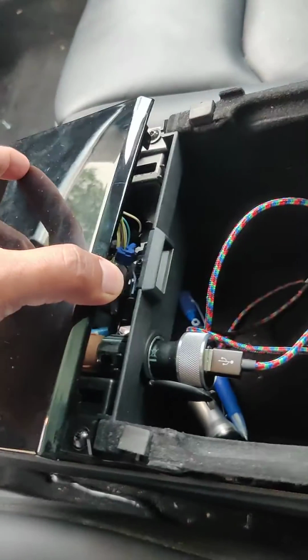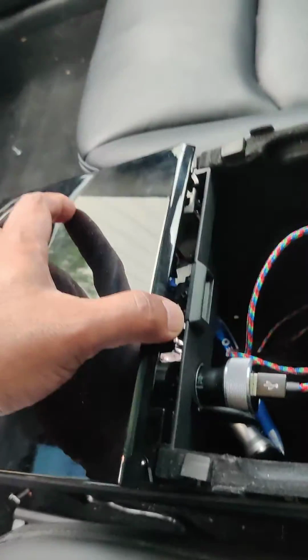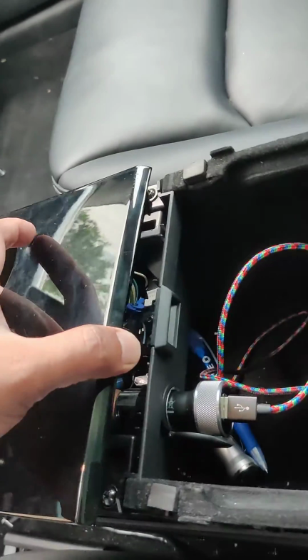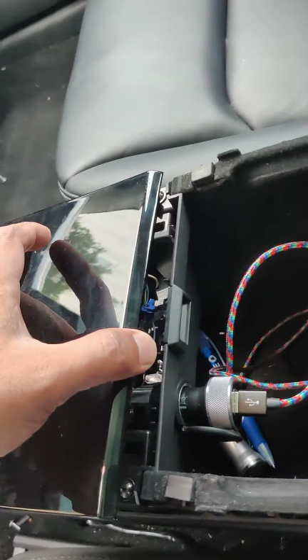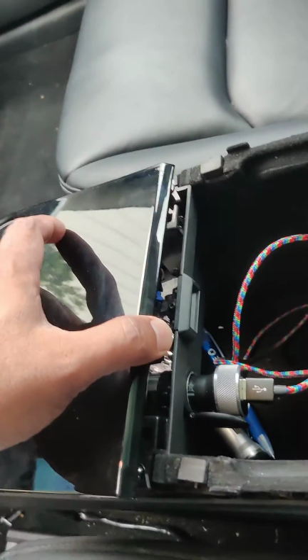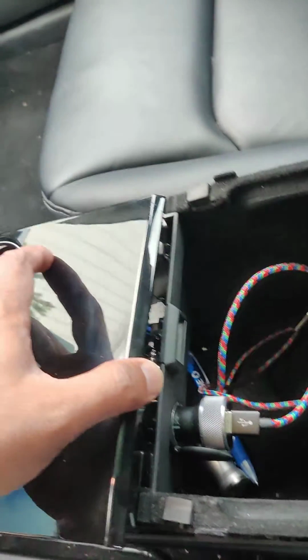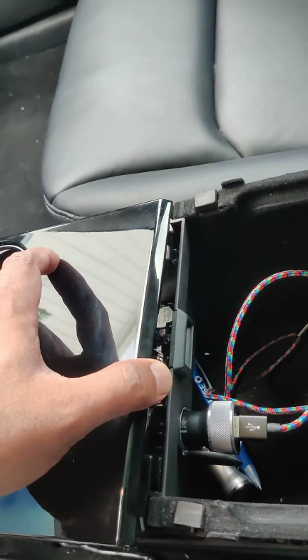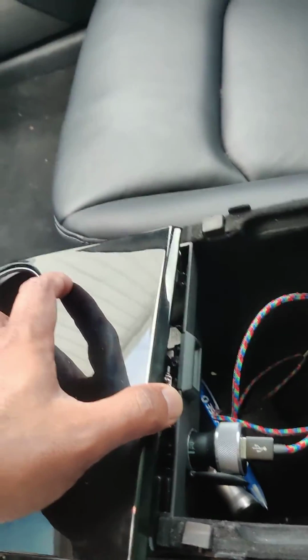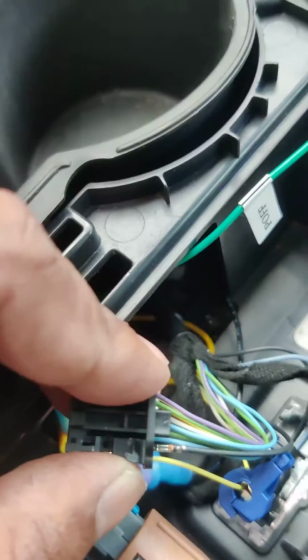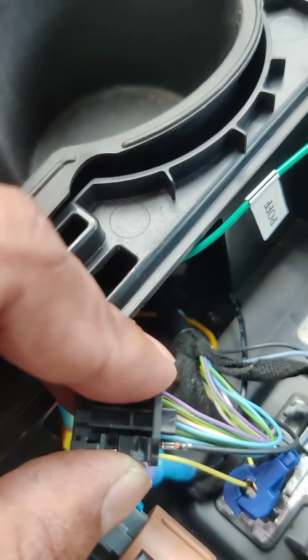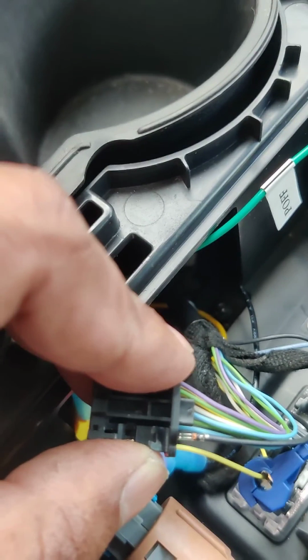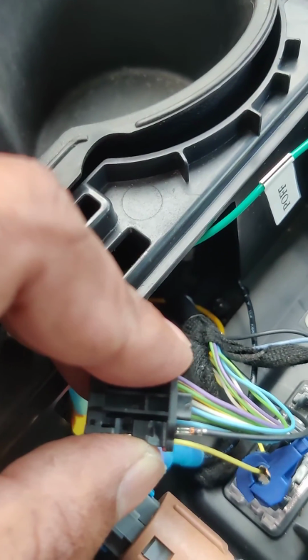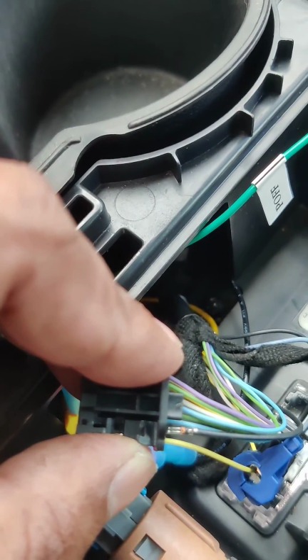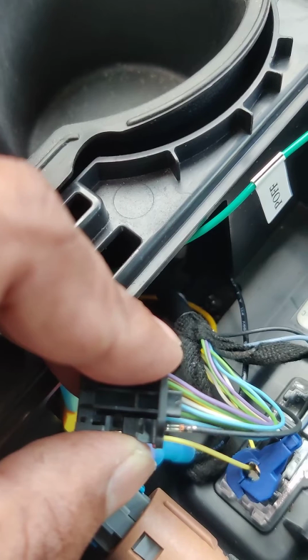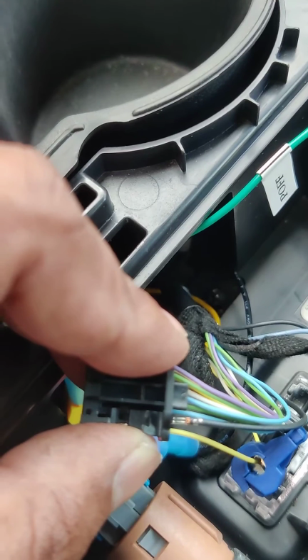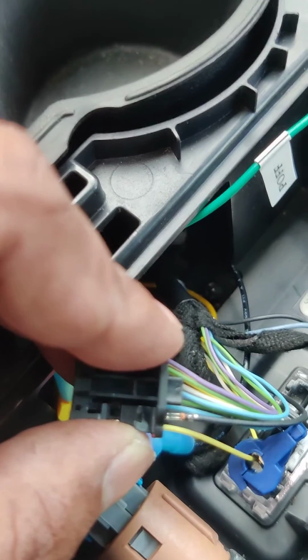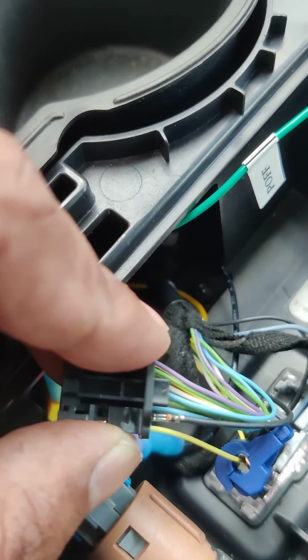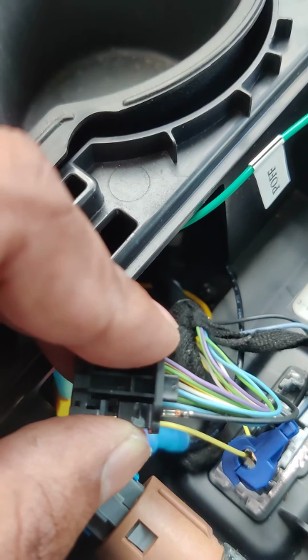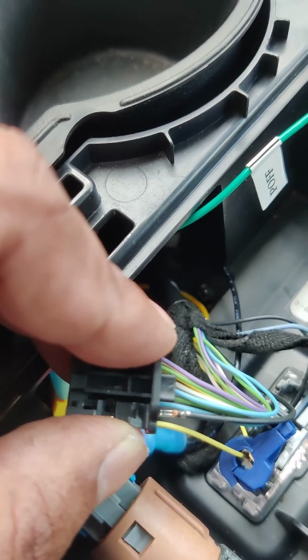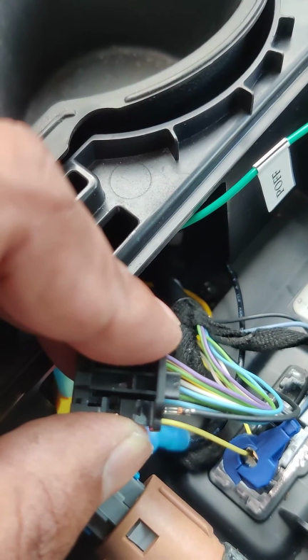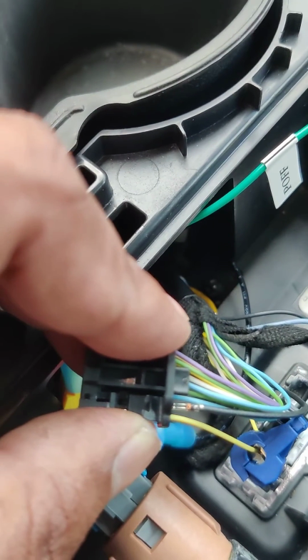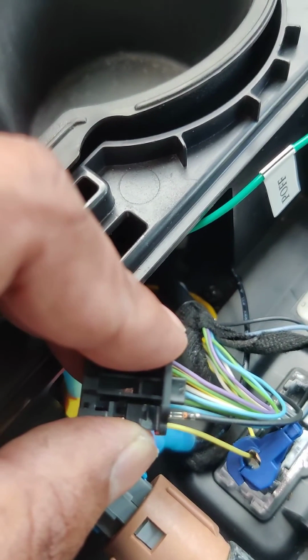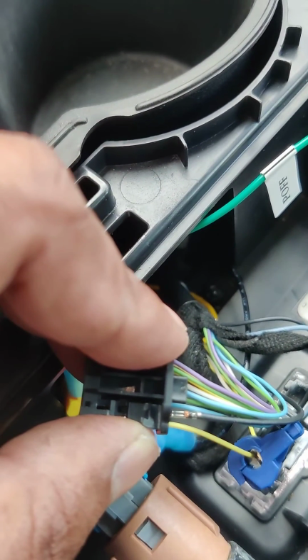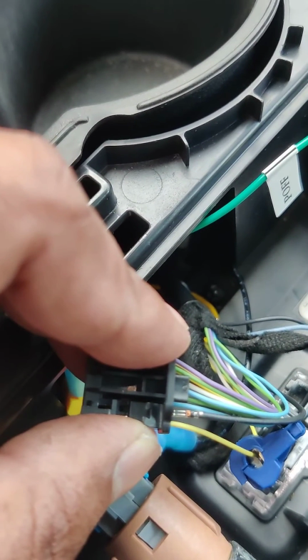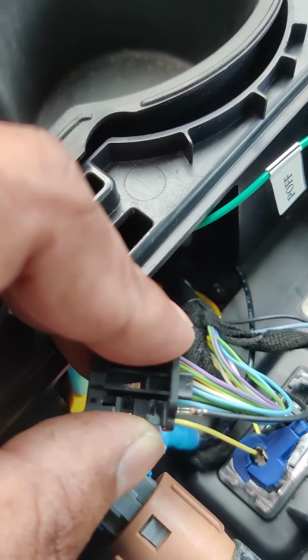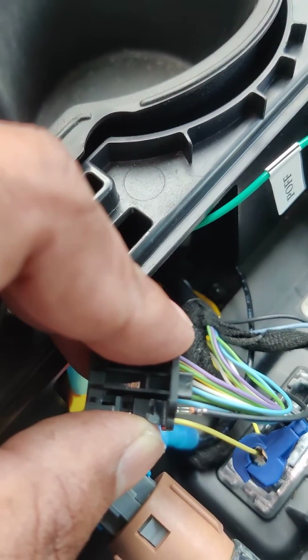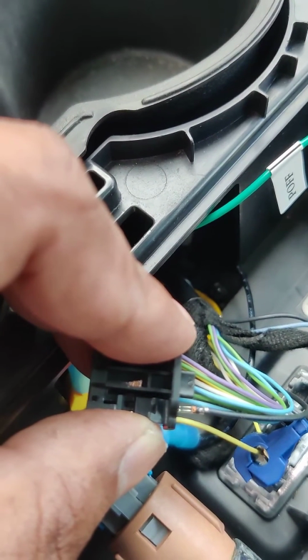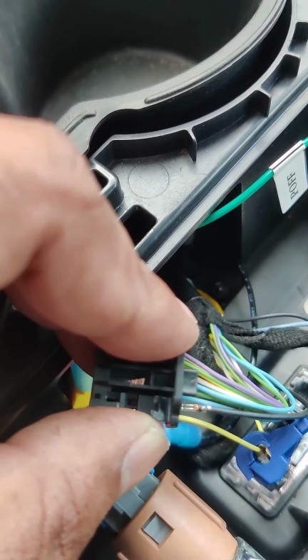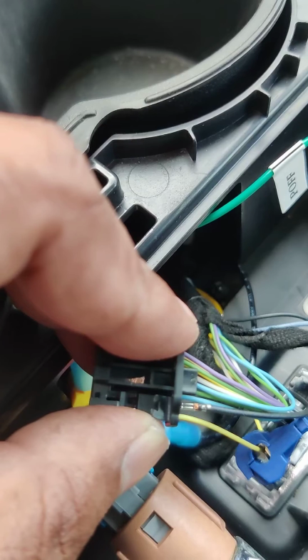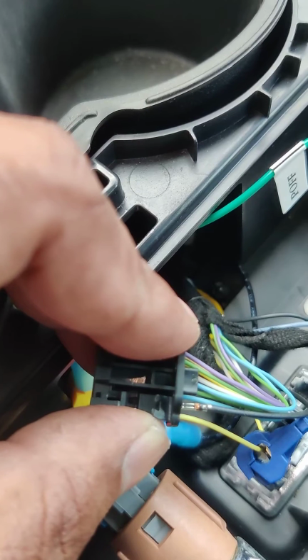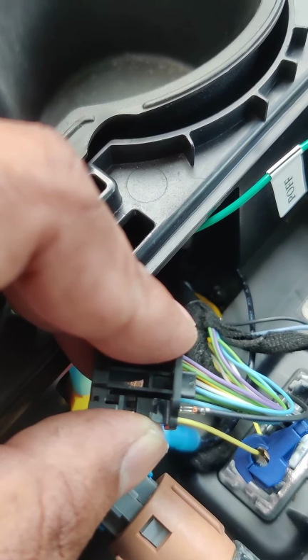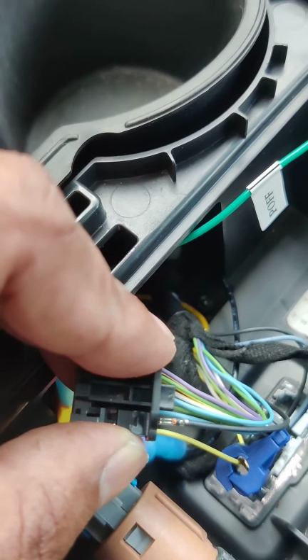We unplug the wires so we can work. This black wire in the harness is what we are concerned about — we can cut into it and work with that.